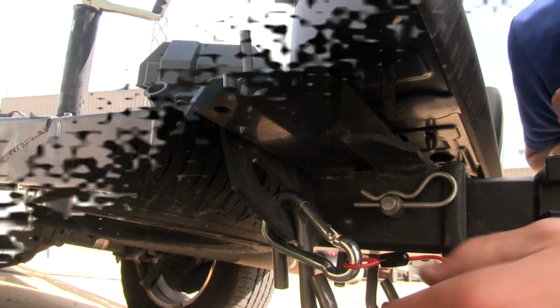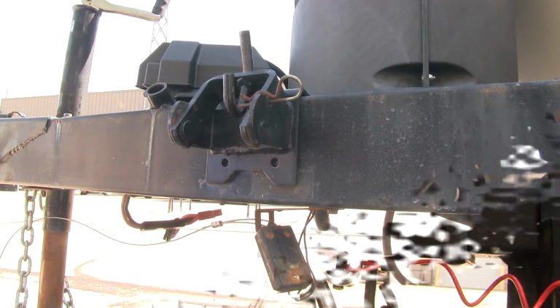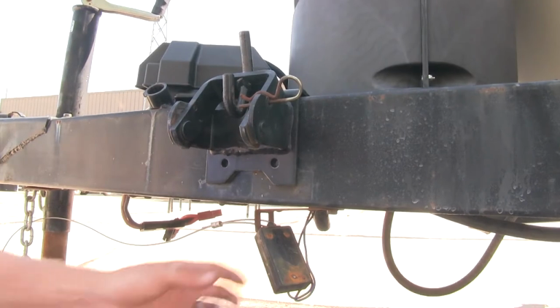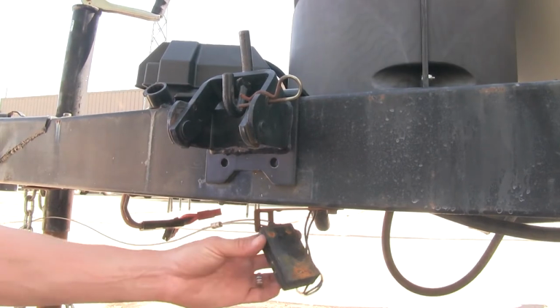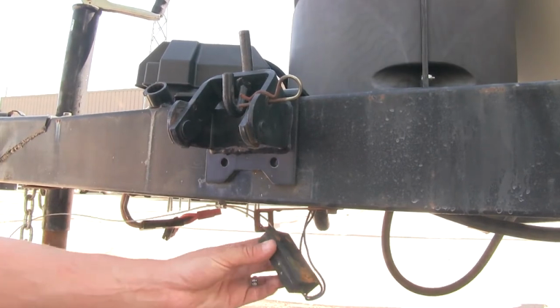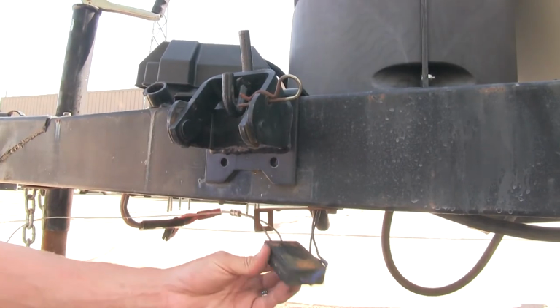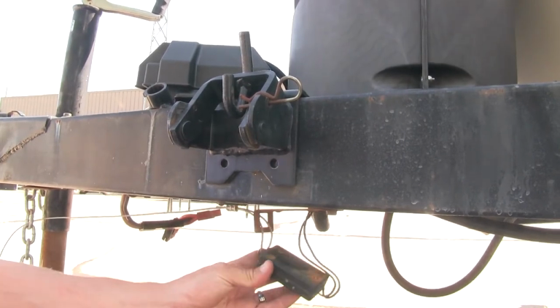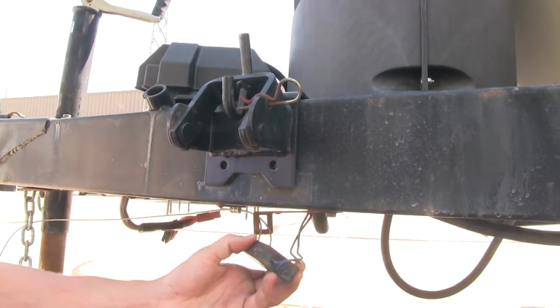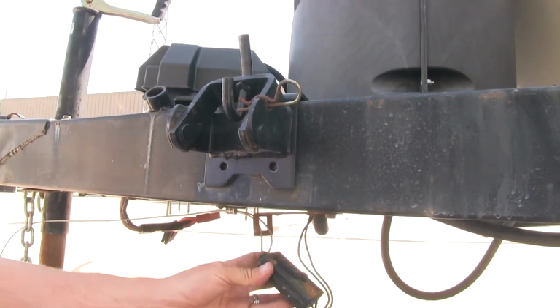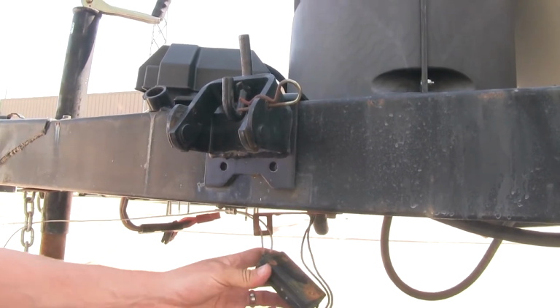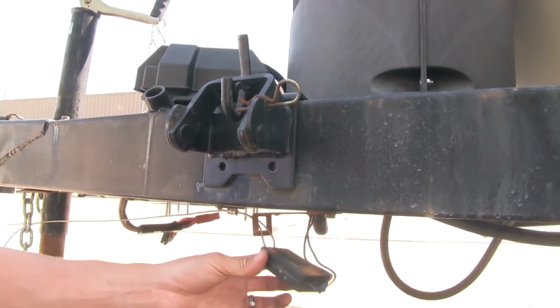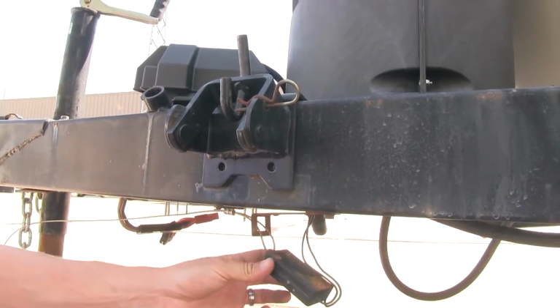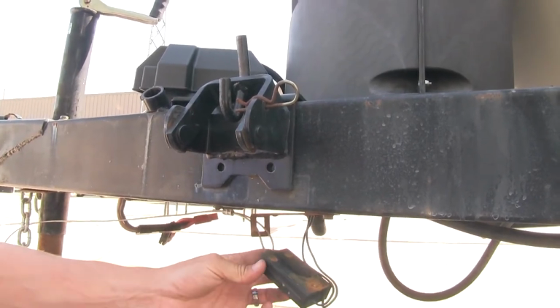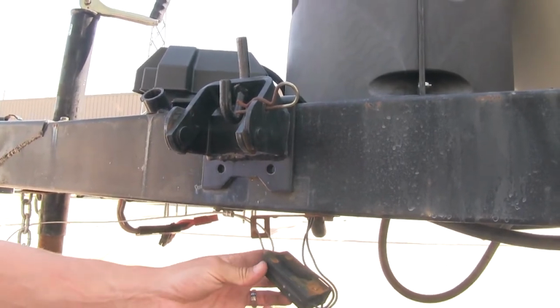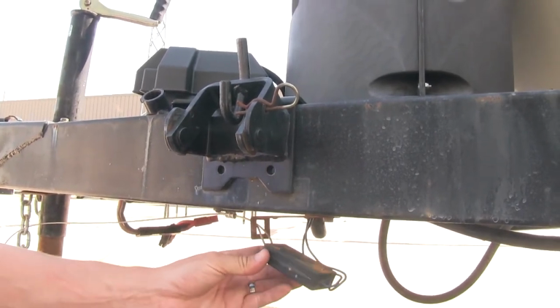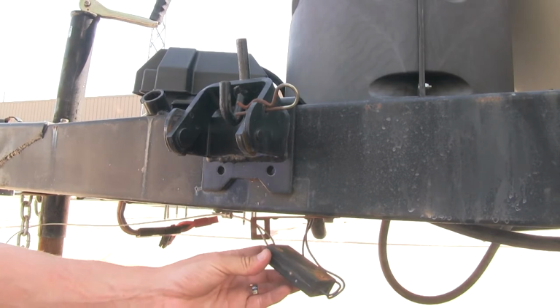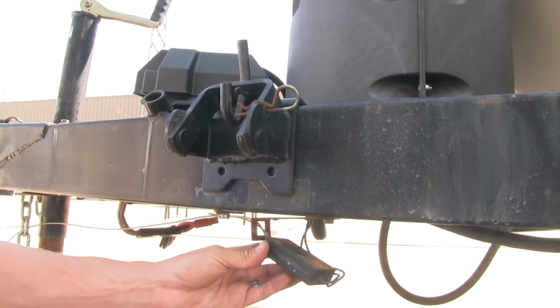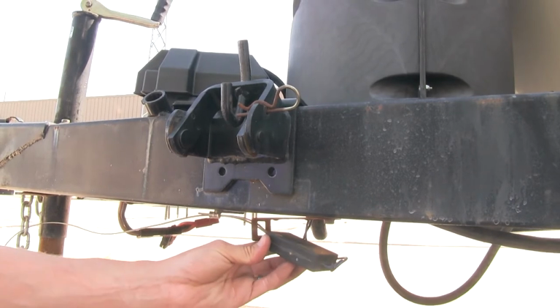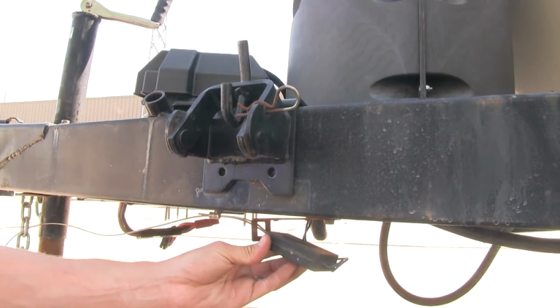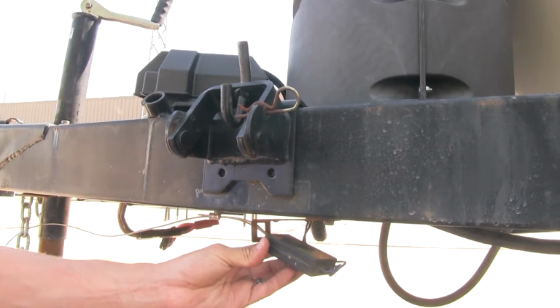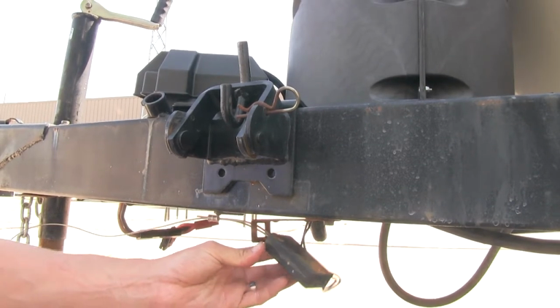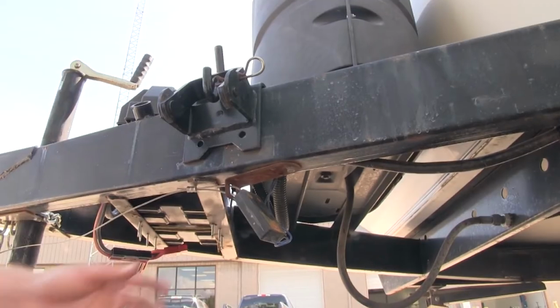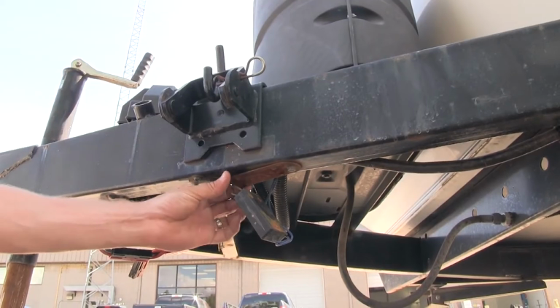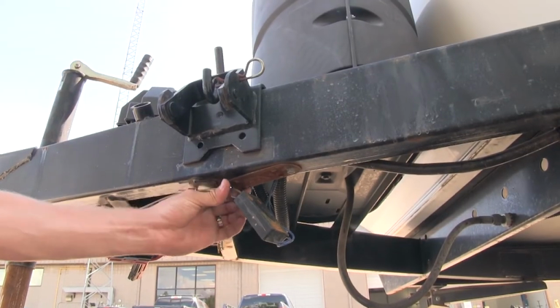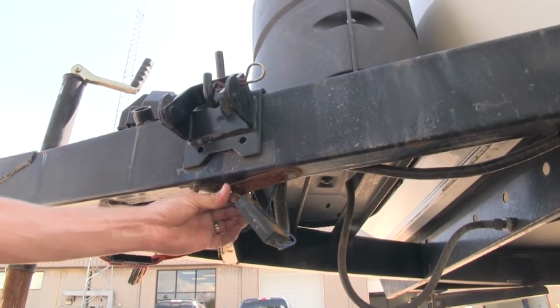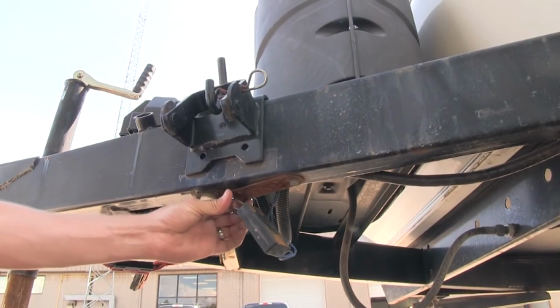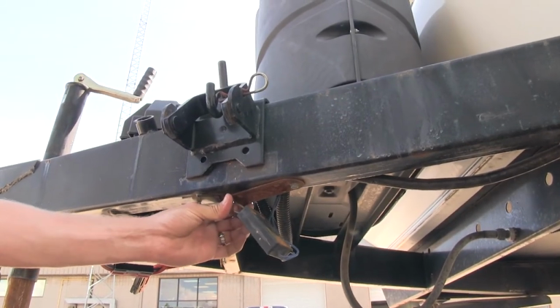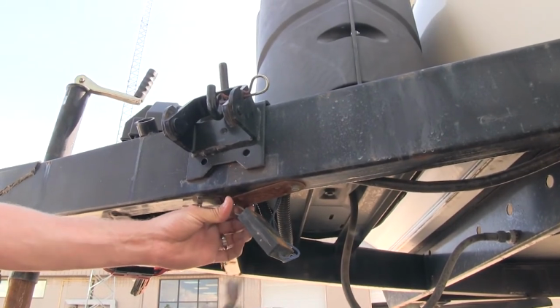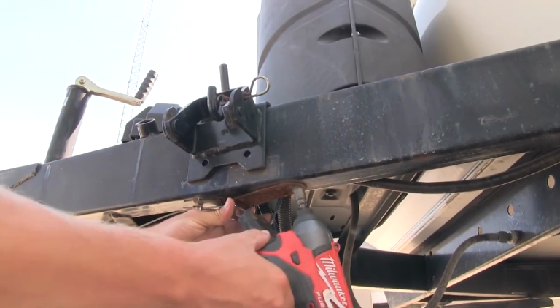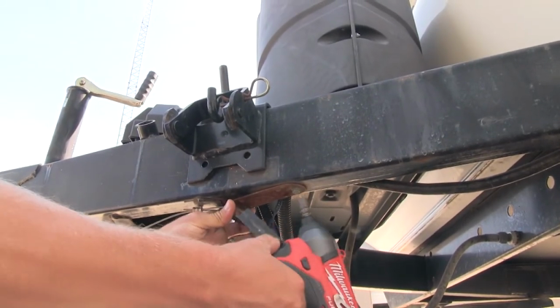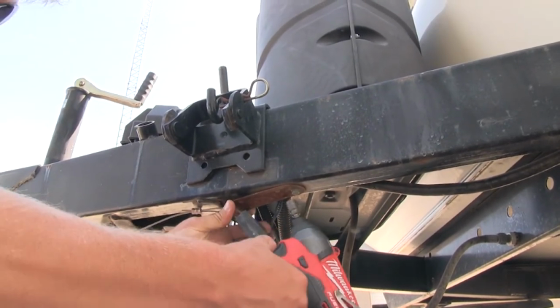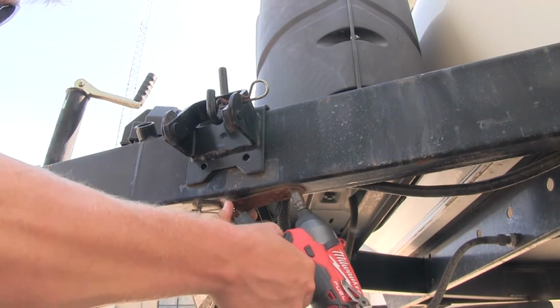Here at my camper you can see my old breakaway switch is in bad shape — it's just hanging there. We're going to replace it with the Fastway breakaway switch. Yours may remove differently; I'm just going to unbolt mine and cut my wires.